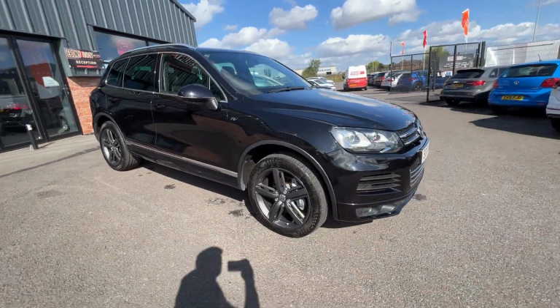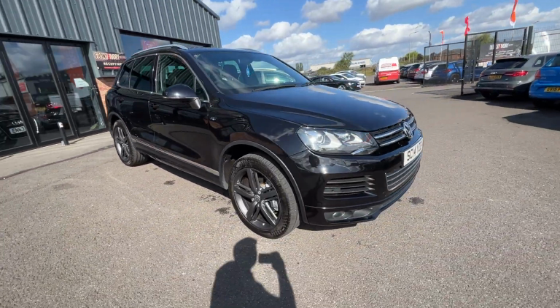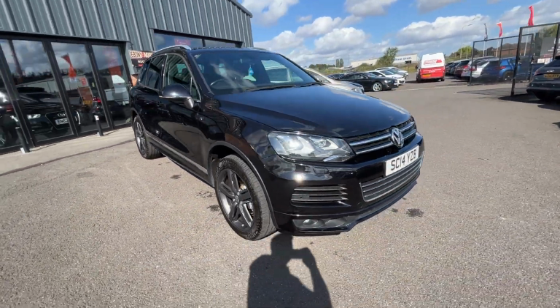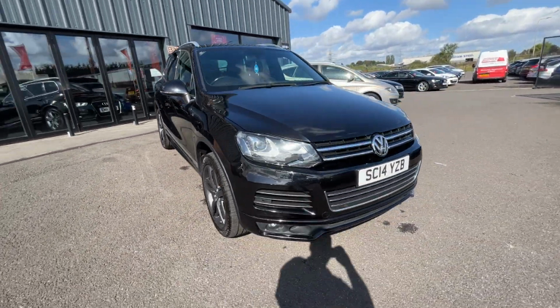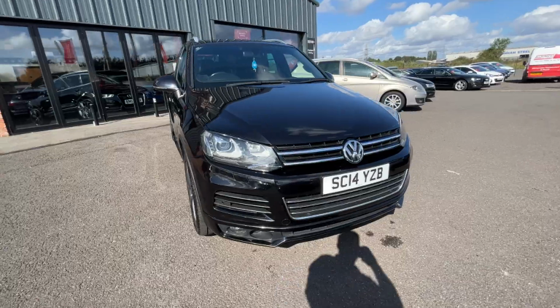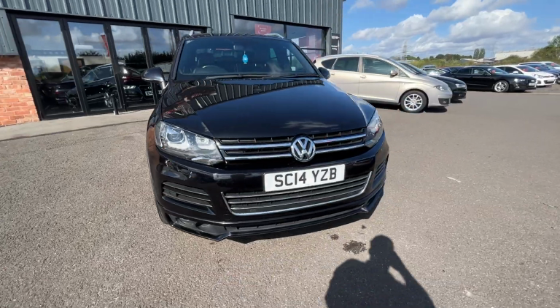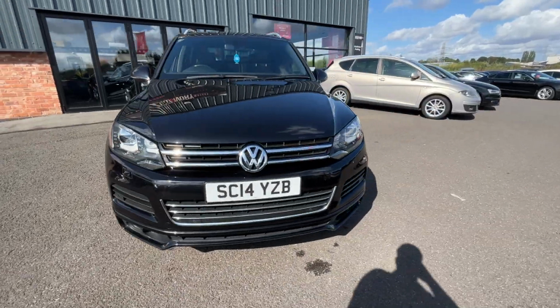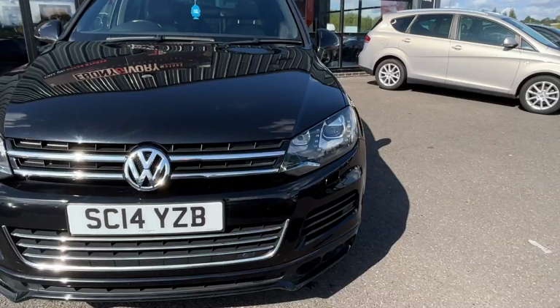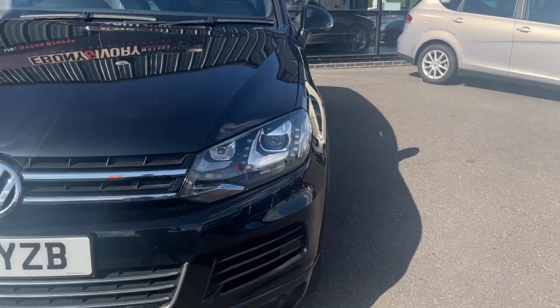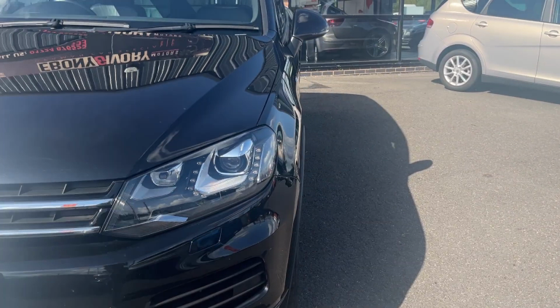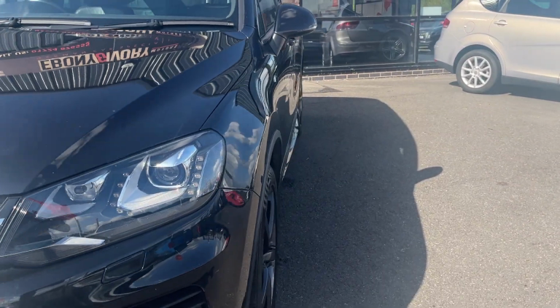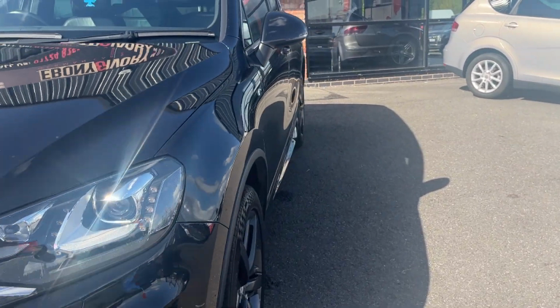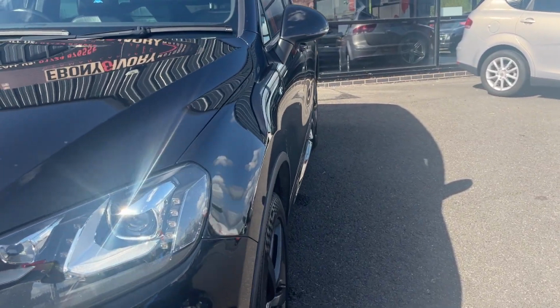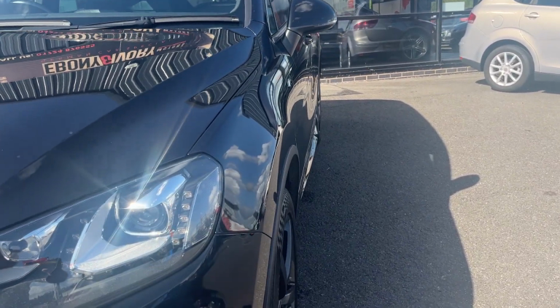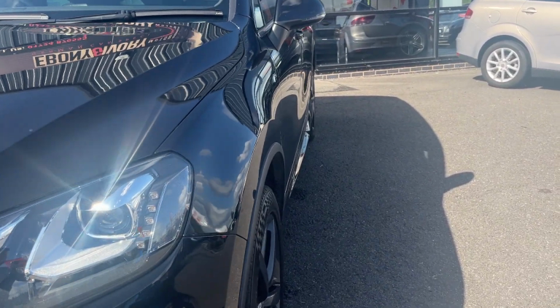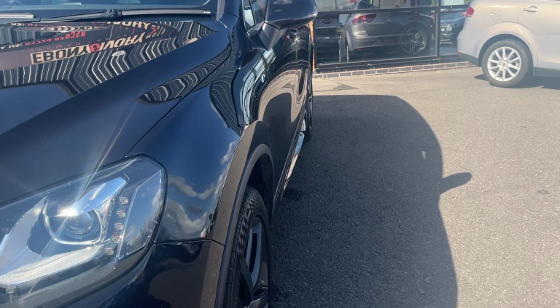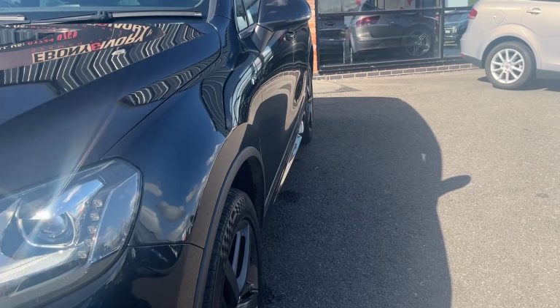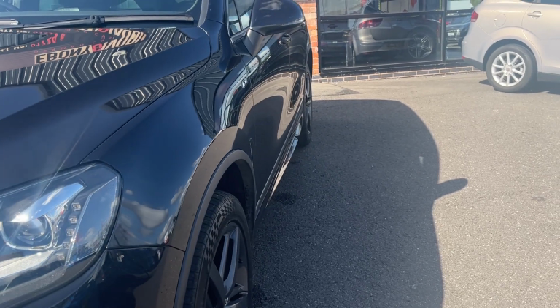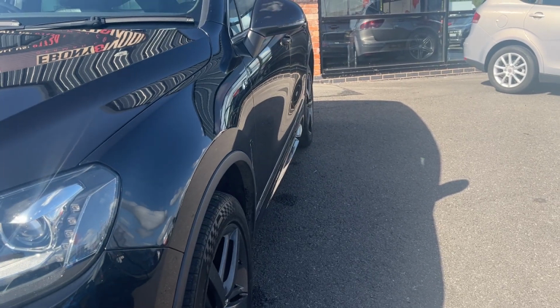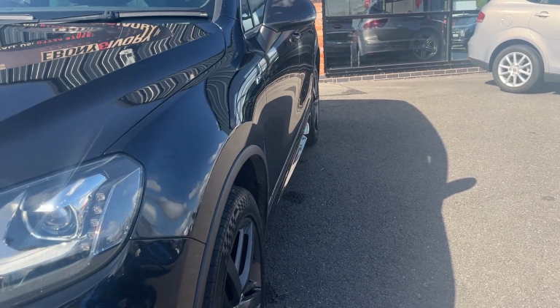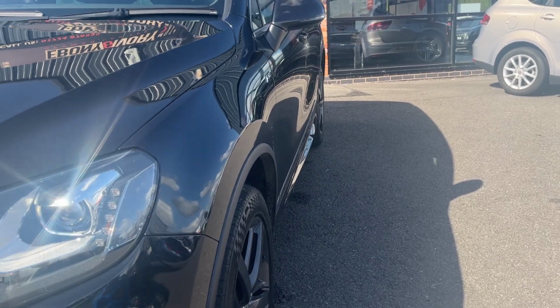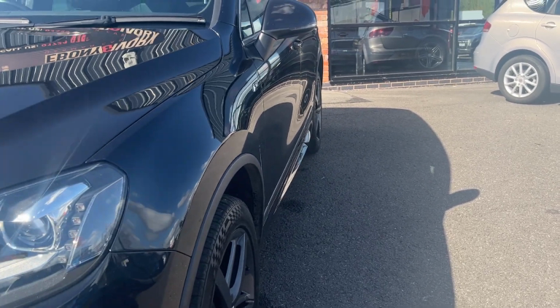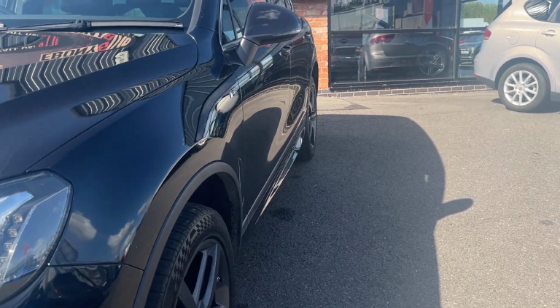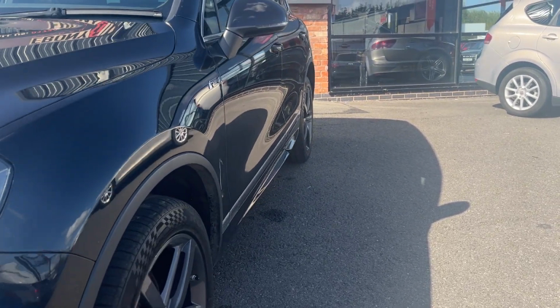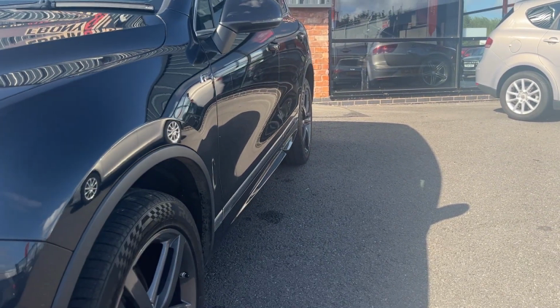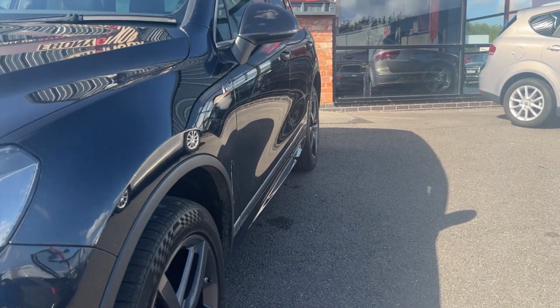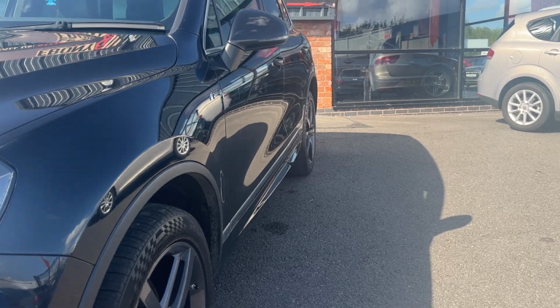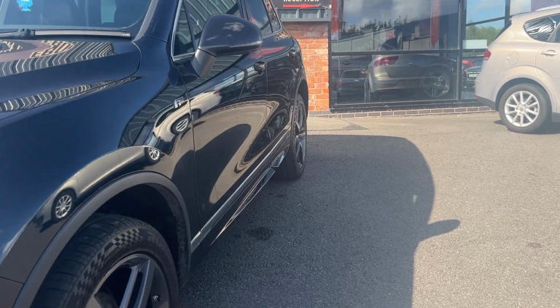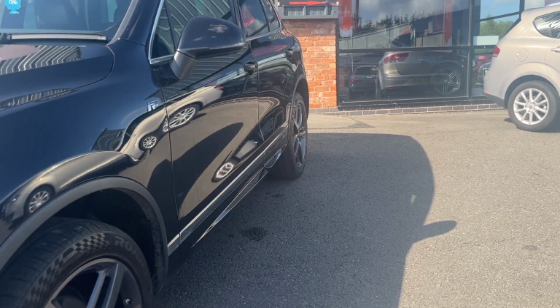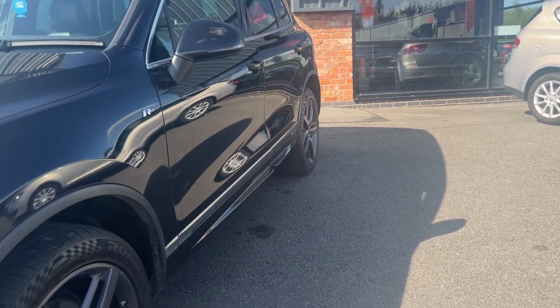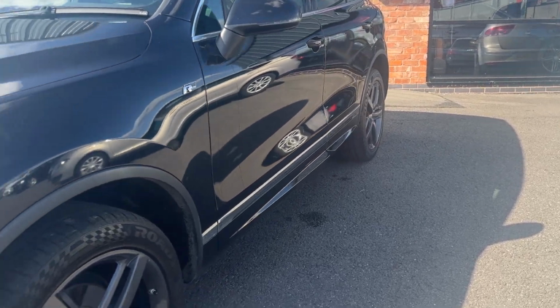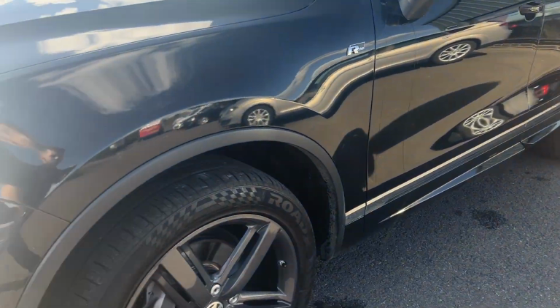Now we're getting back around to the start, I'll zoom back in, we'll look over the car once again but in greater detail. Starting at the near side front corner, looking back down towards the rear, near side front wing looks in good condition, near side front and near side rear doors look good, and the near side rear quarter looks good.